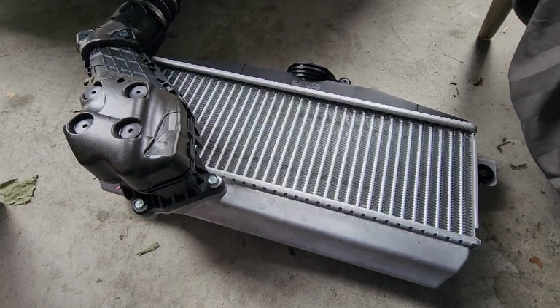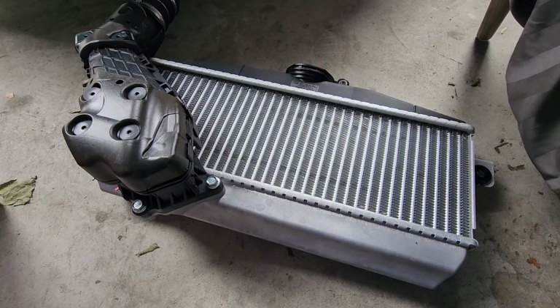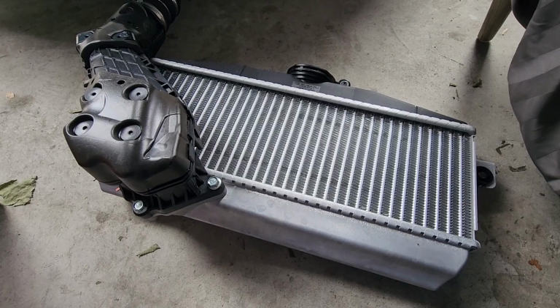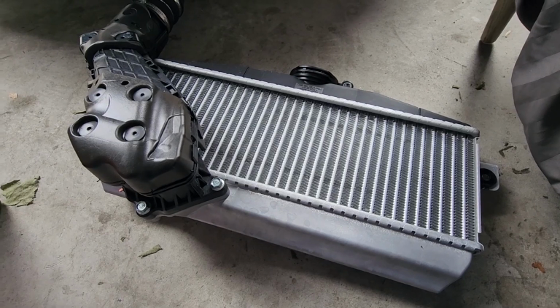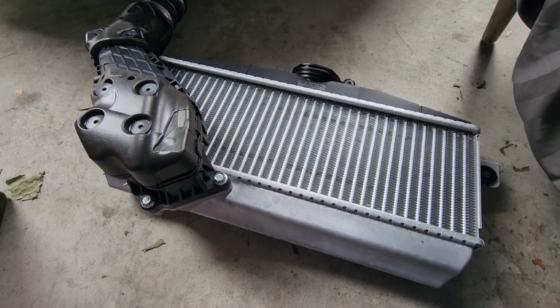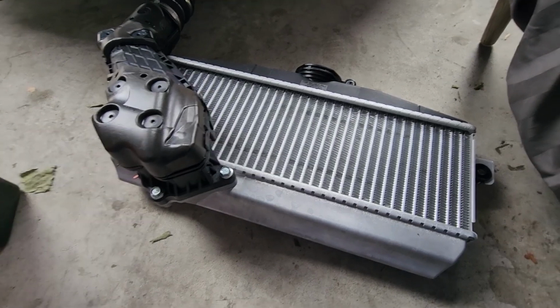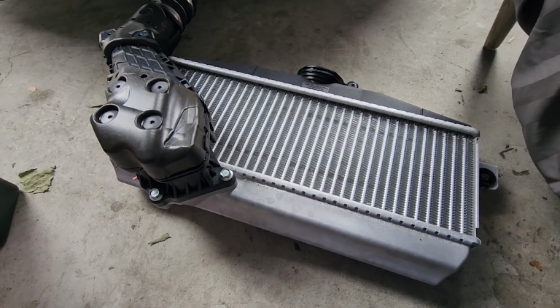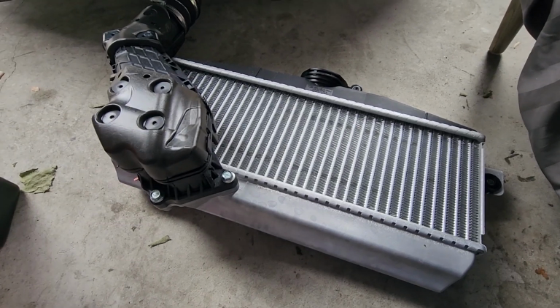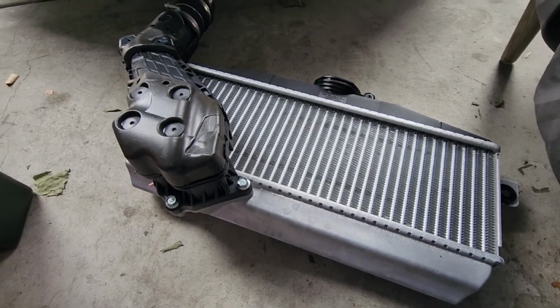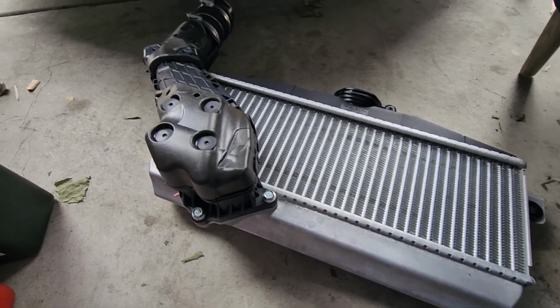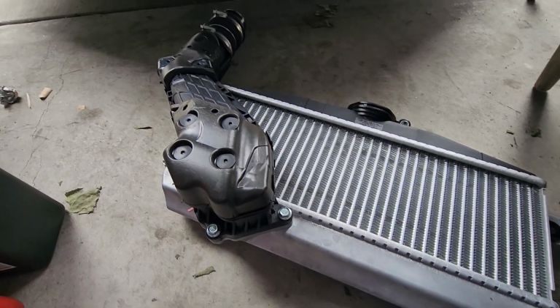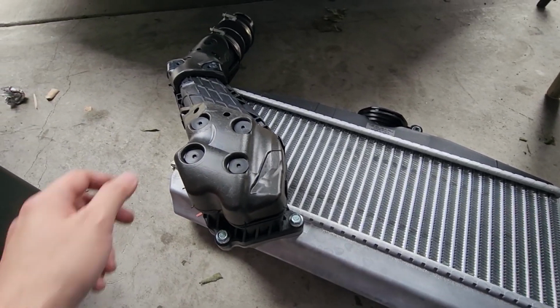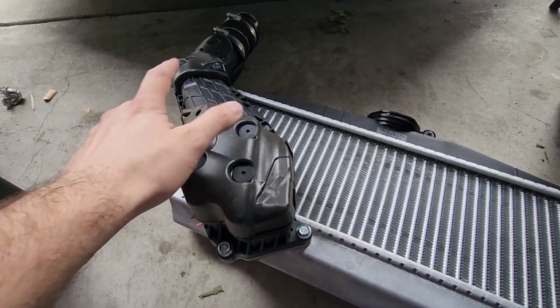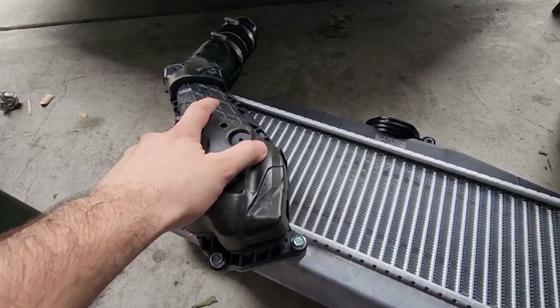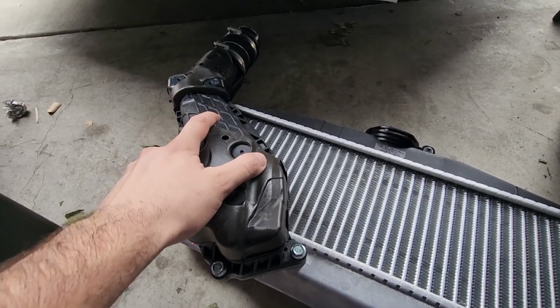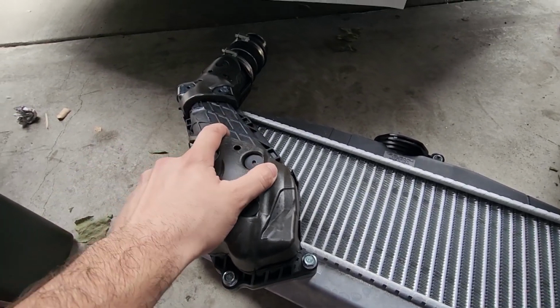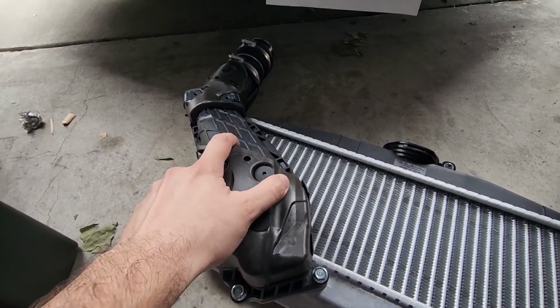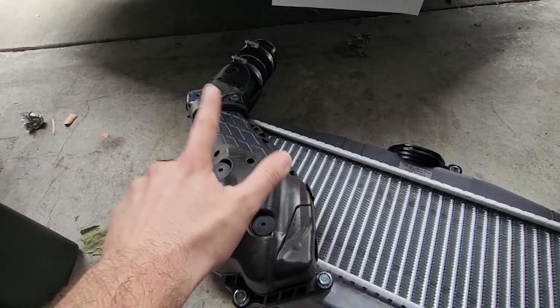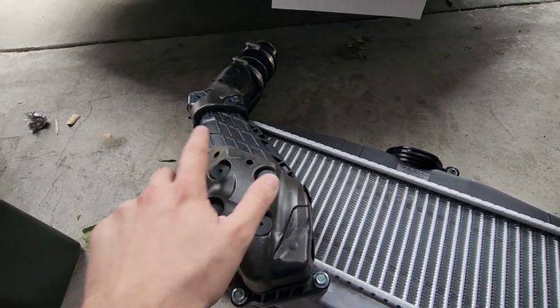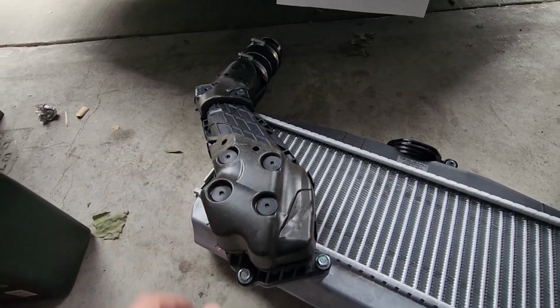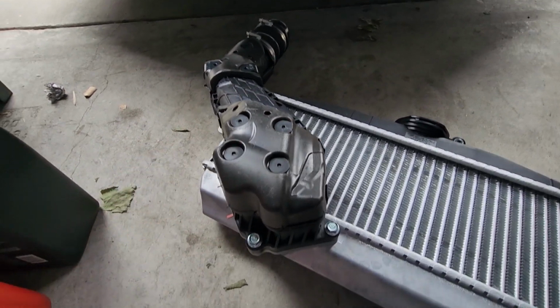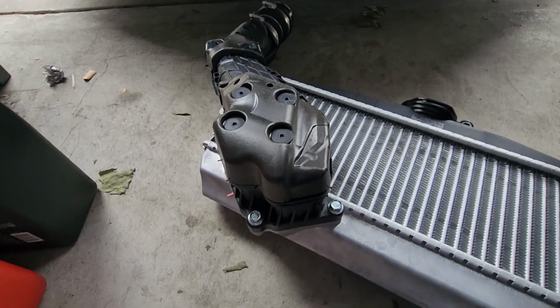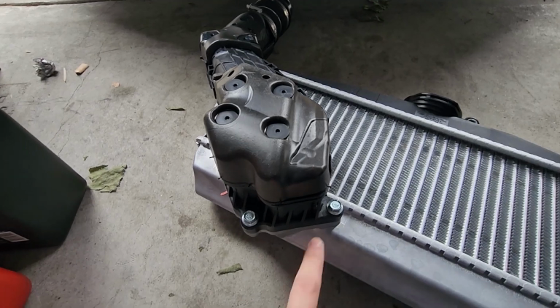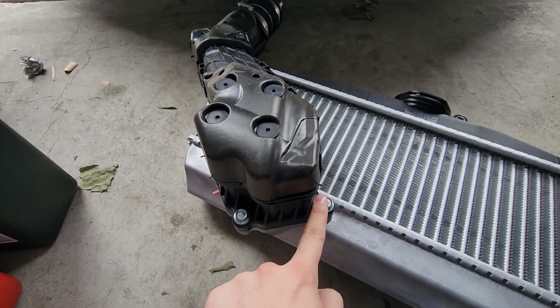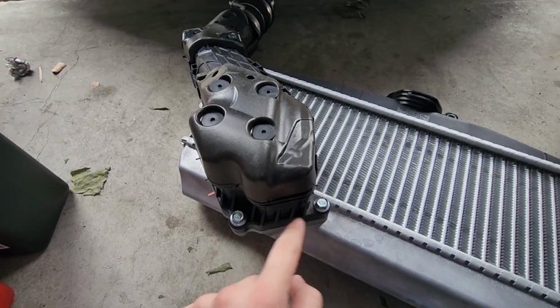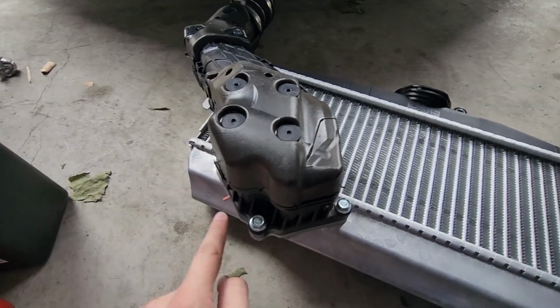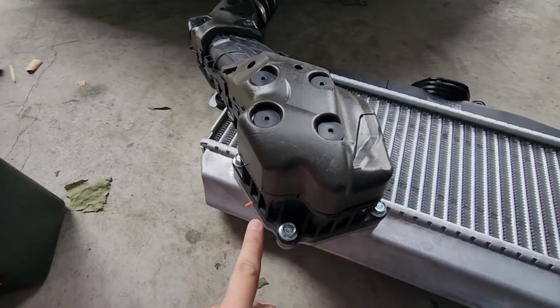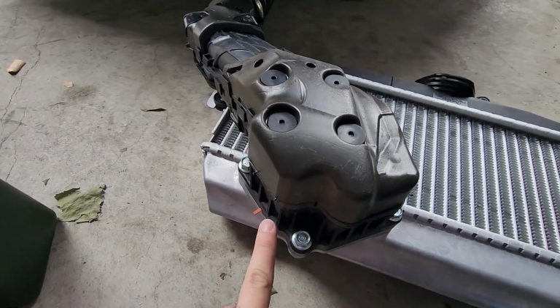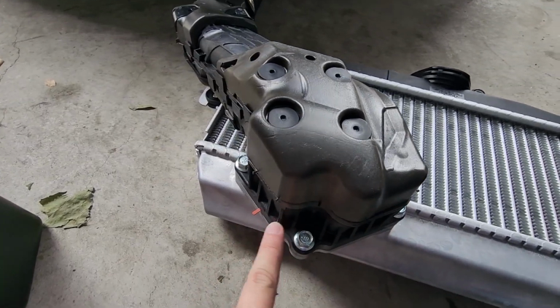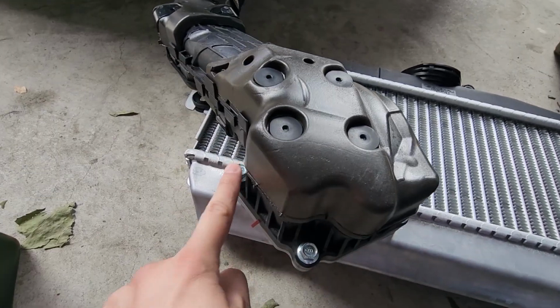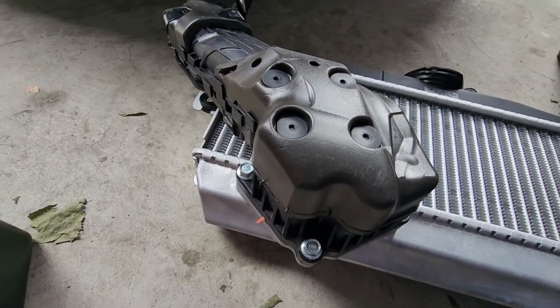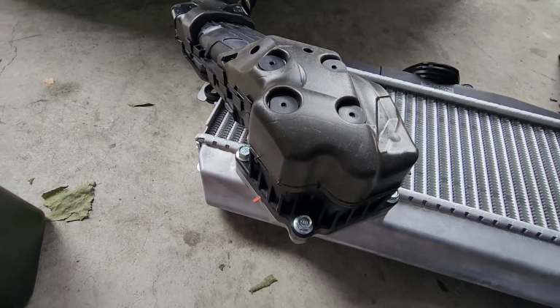With our original intercooler taken out, we're next going to remove this portion of the charge pipe and install it into the new one, by taking out these three bolts here with our 12 millimeter socket.